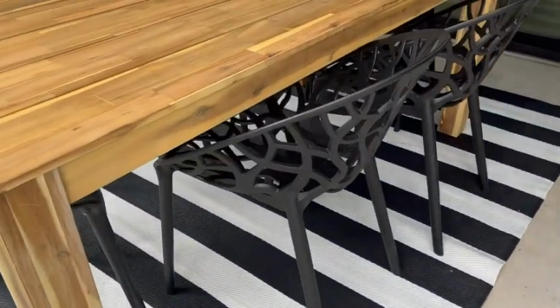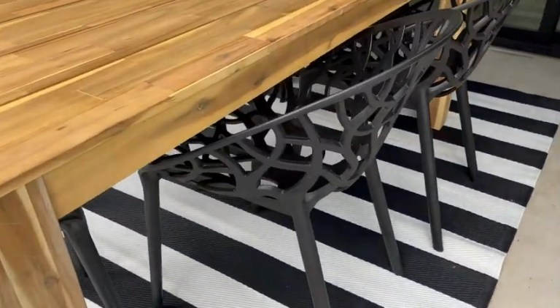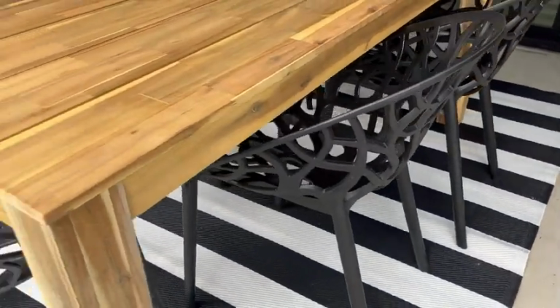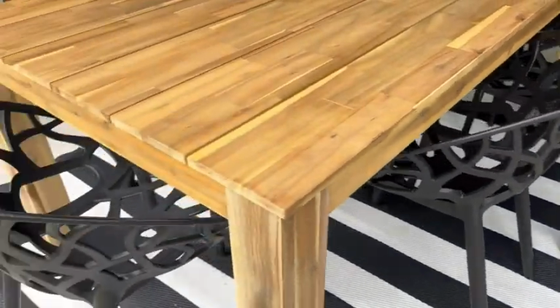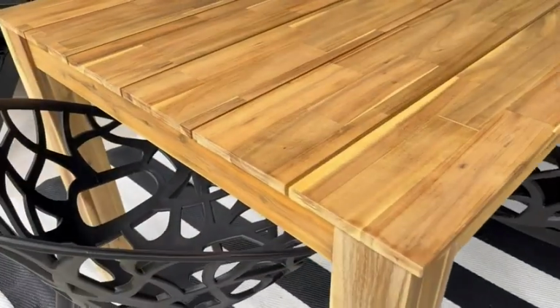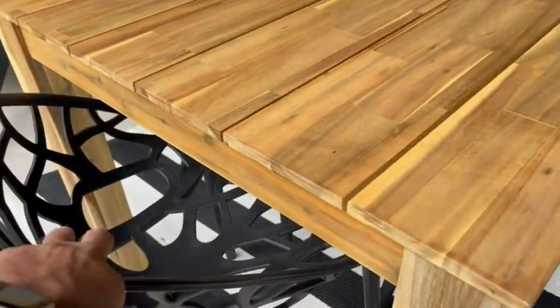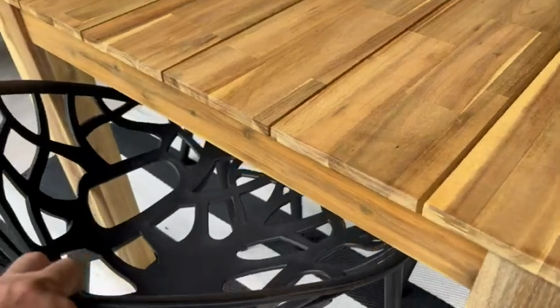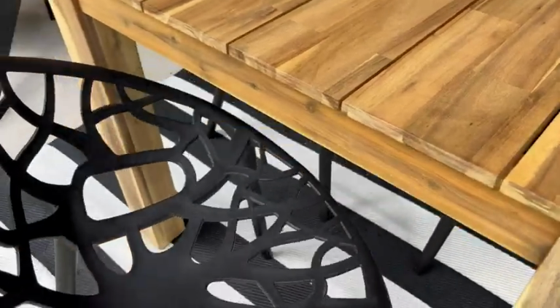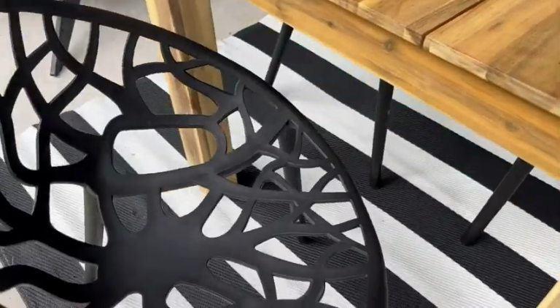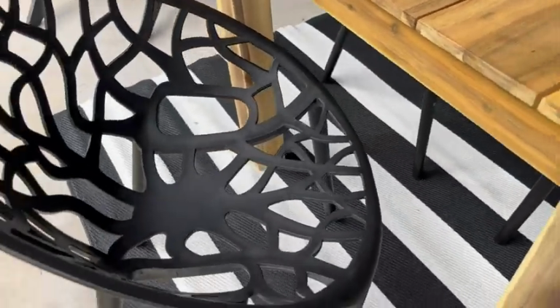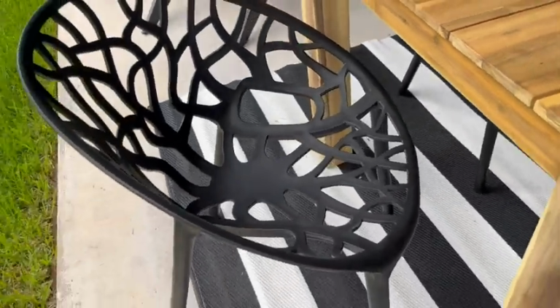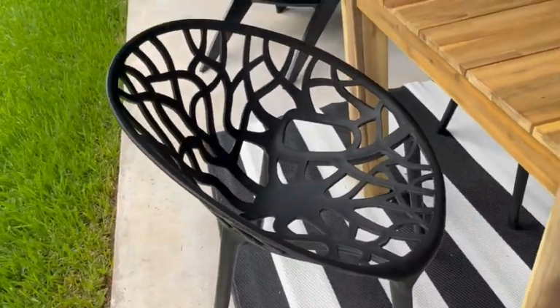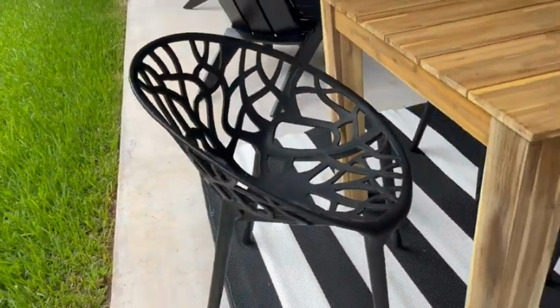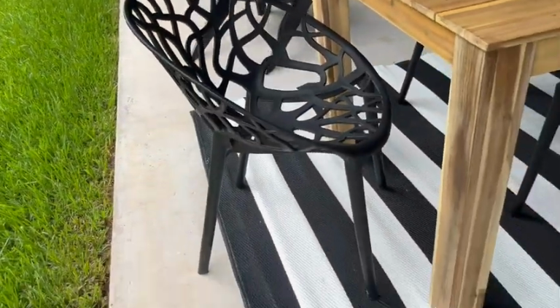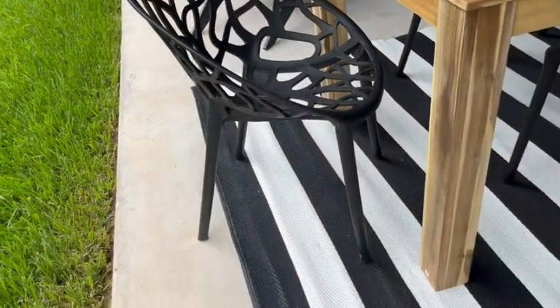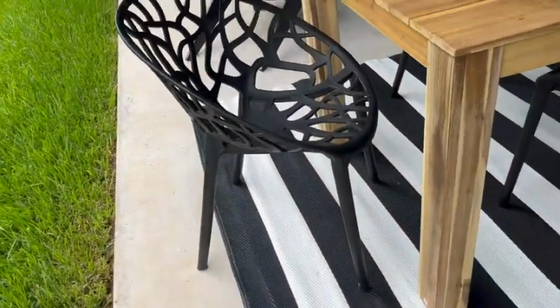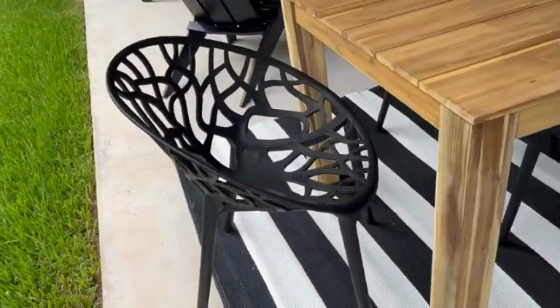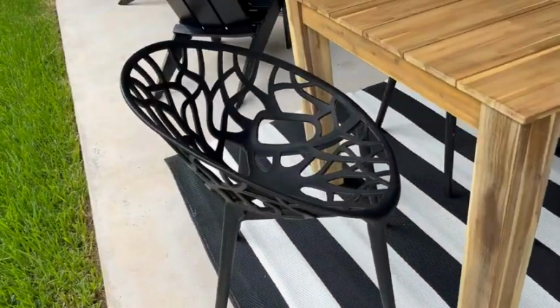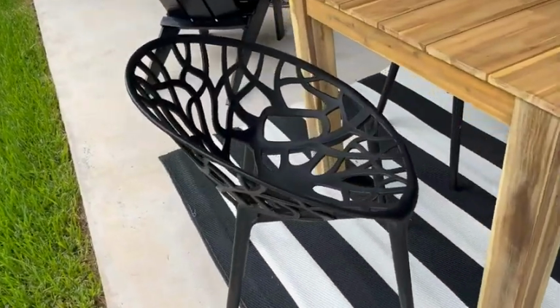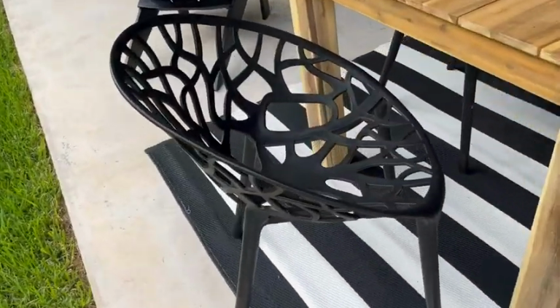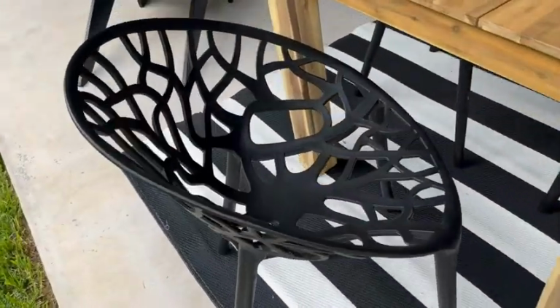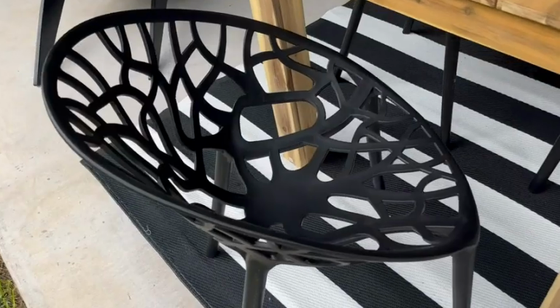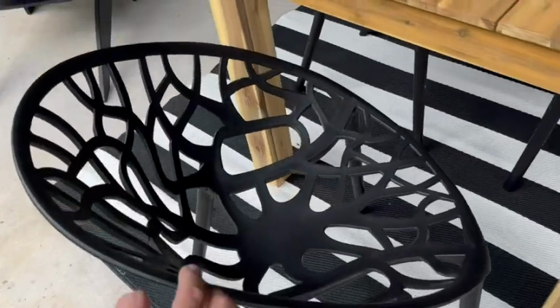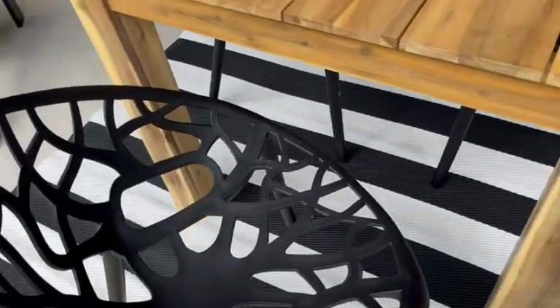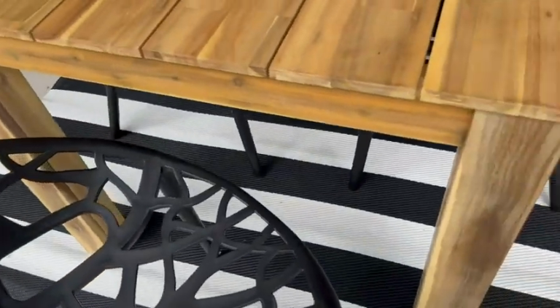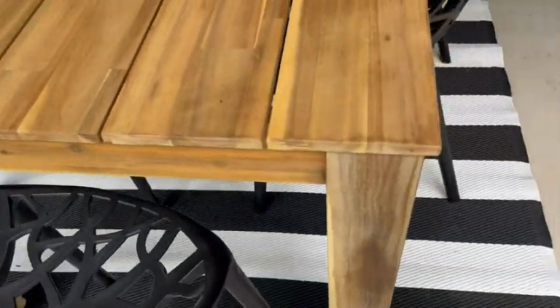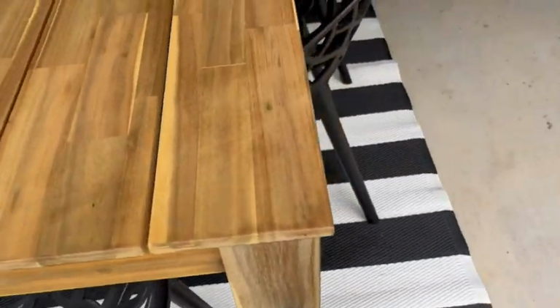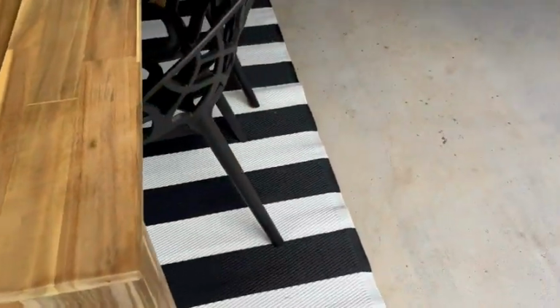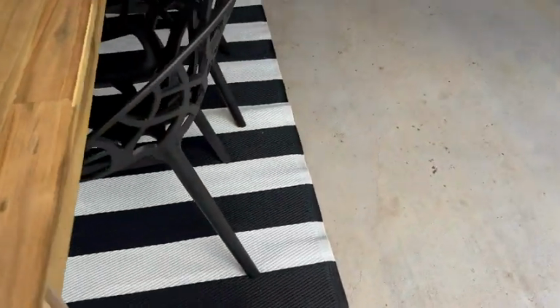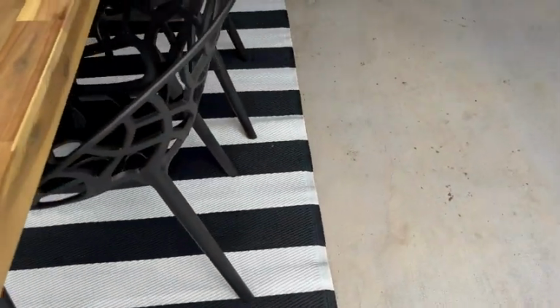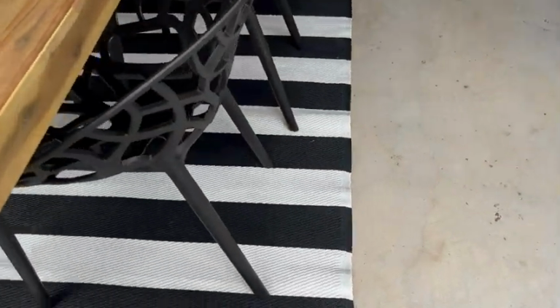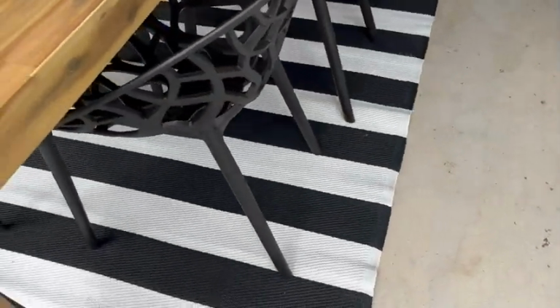These are cool little black dining chairs. They're plastic, so they're super light, great for outdoors. They're going to last forever and not fade in color or anything like that.